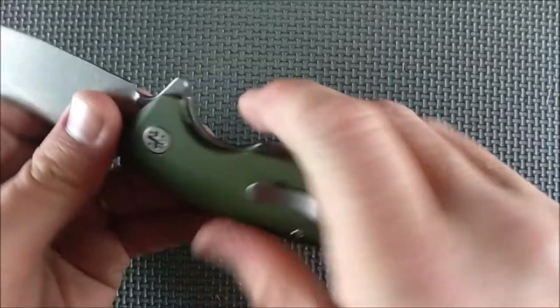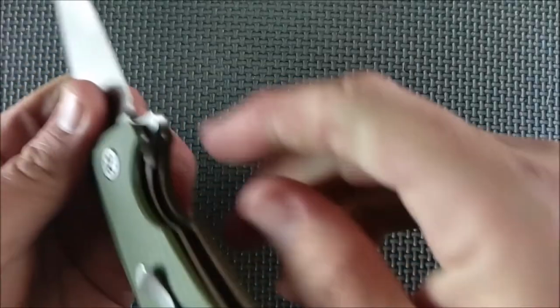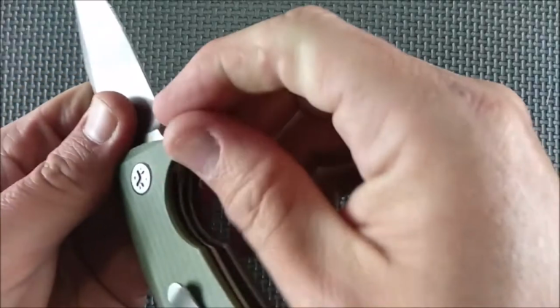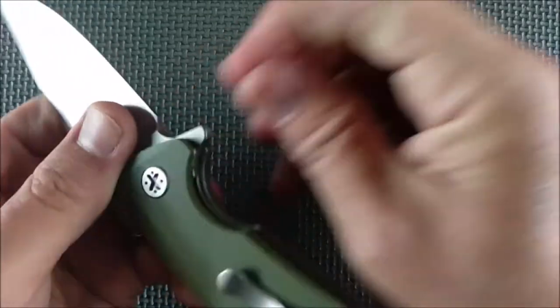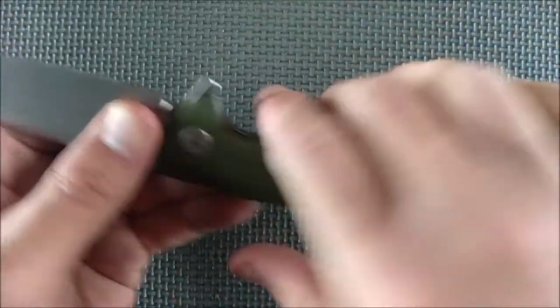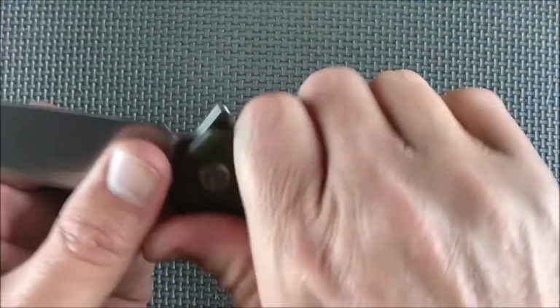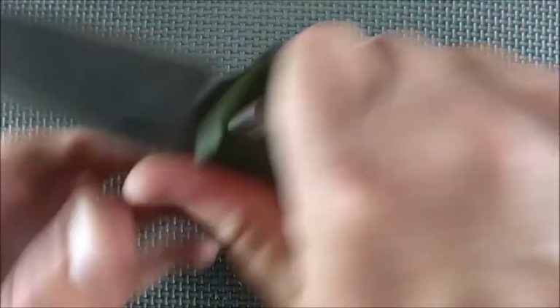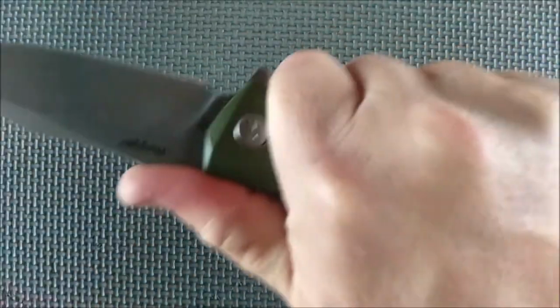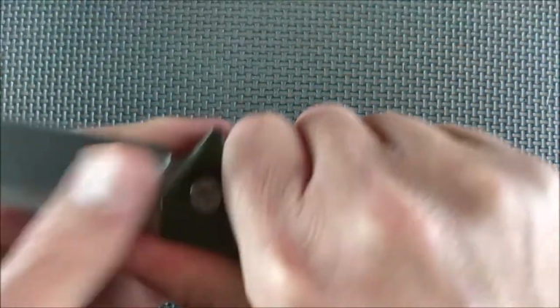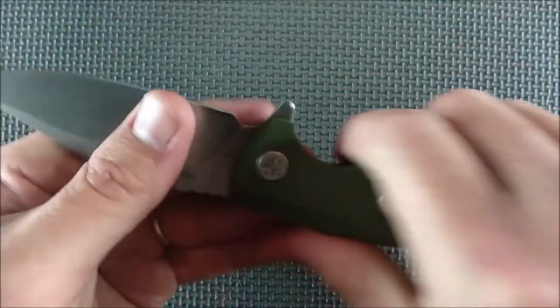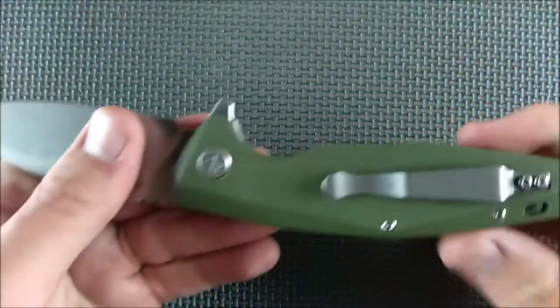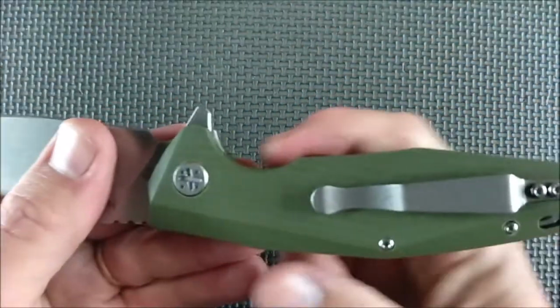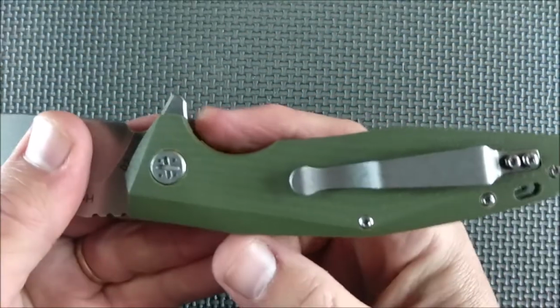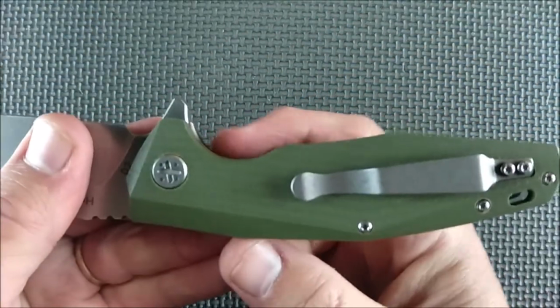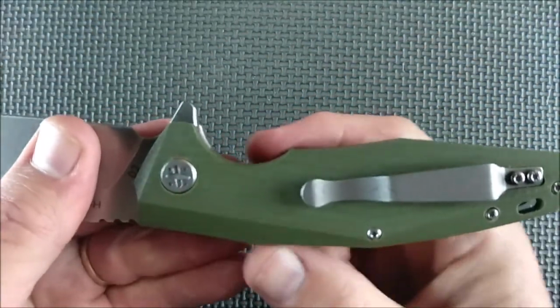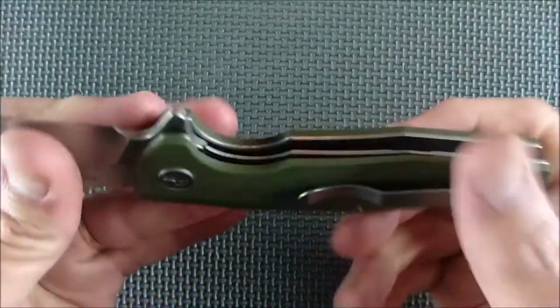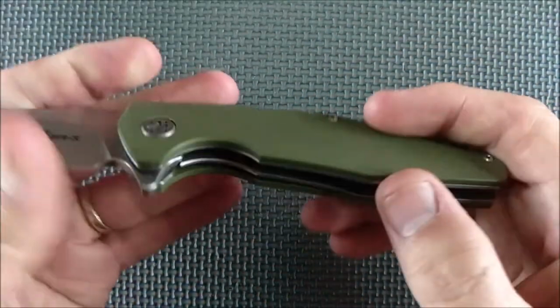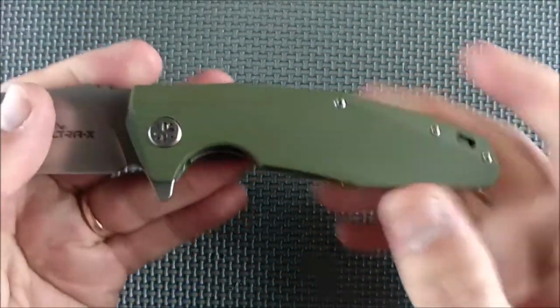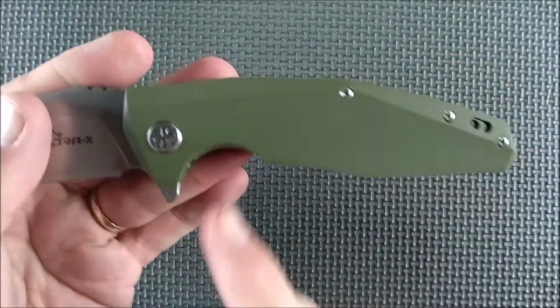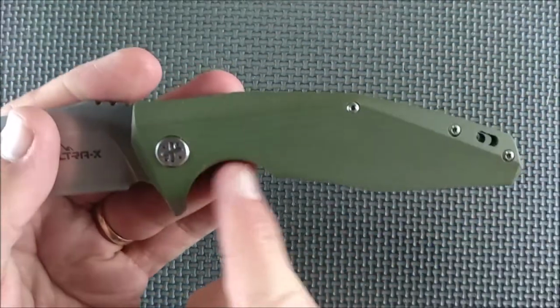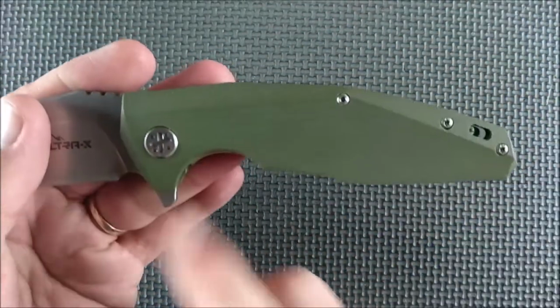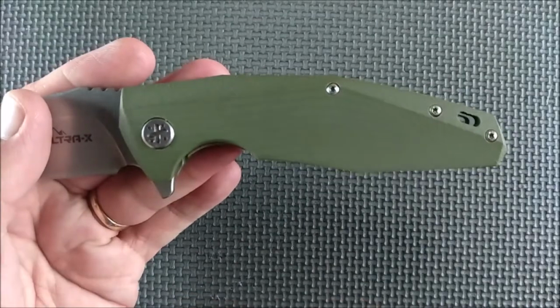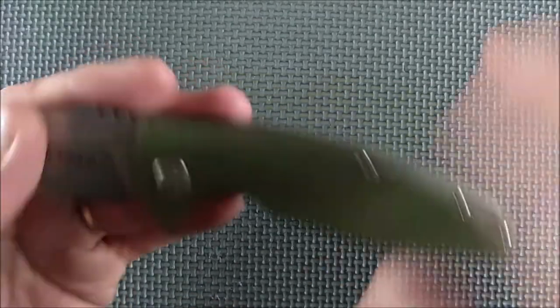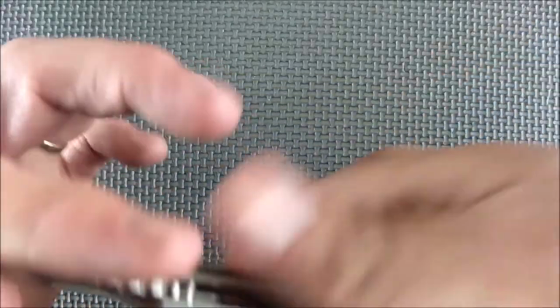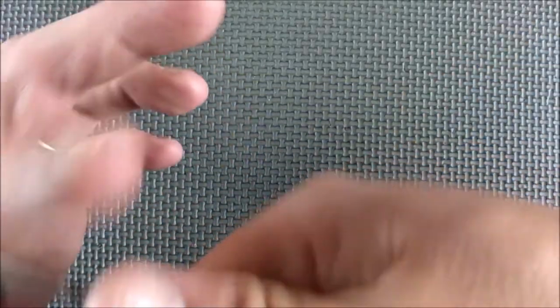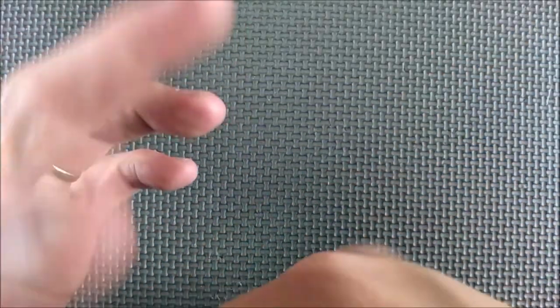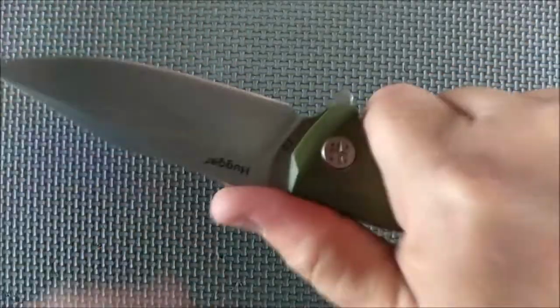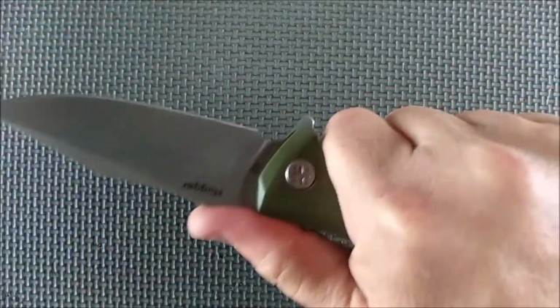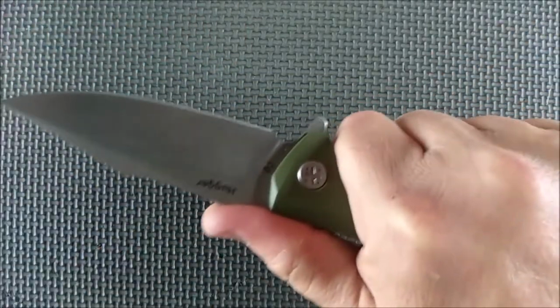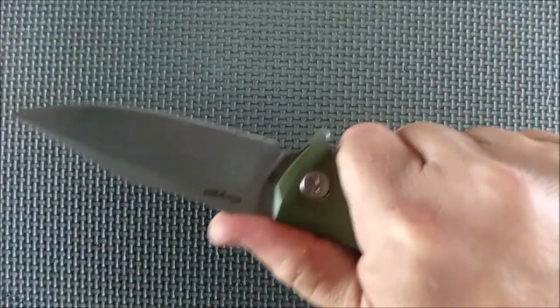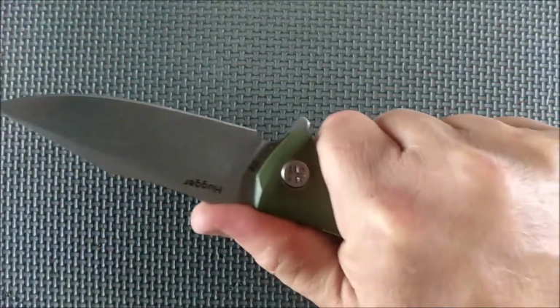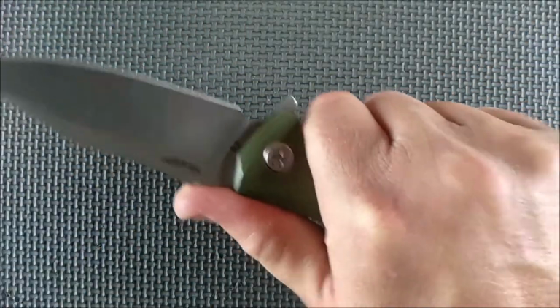There's a bit of a chamfer on the flipper tab. The jimping is rather large and very comfortable on the hand — not a hot spot. It offers enough grip without being hot. And then the flipper tab turns into a bit of a guard there. With that big first choil, it's a knife that you can get a very secure grip on indeed.